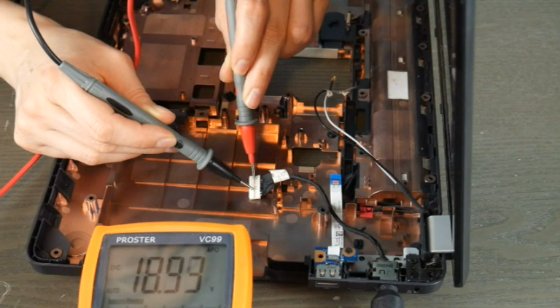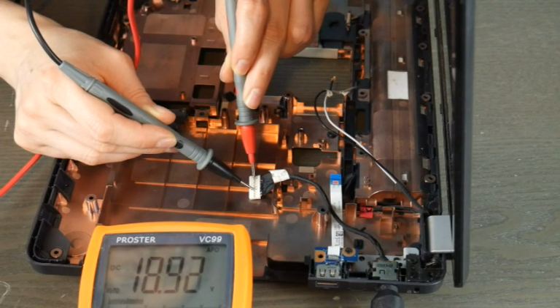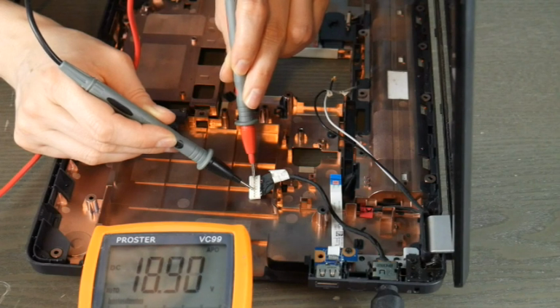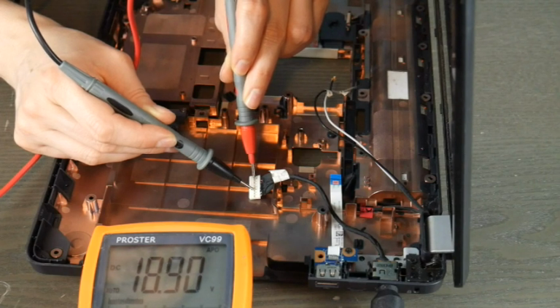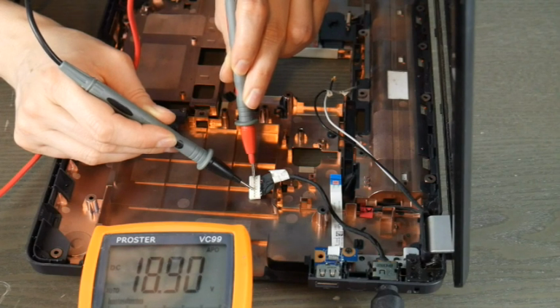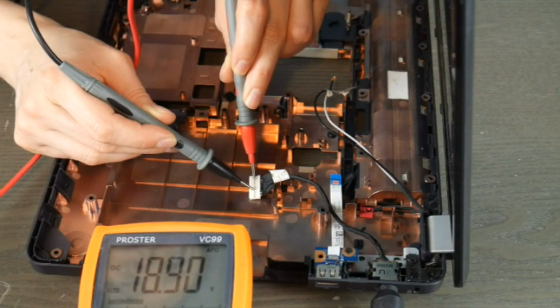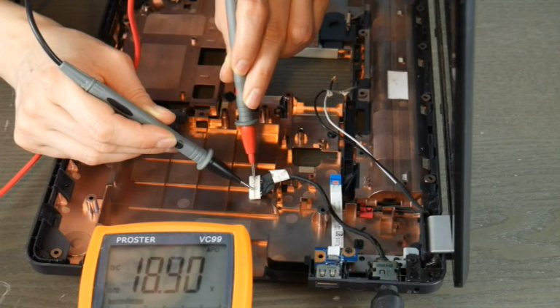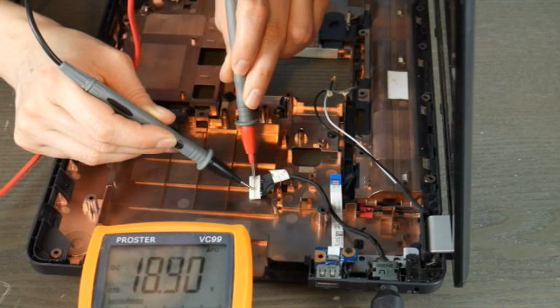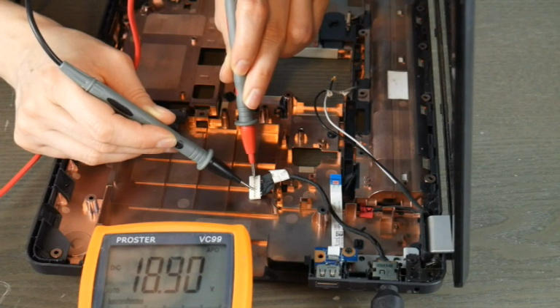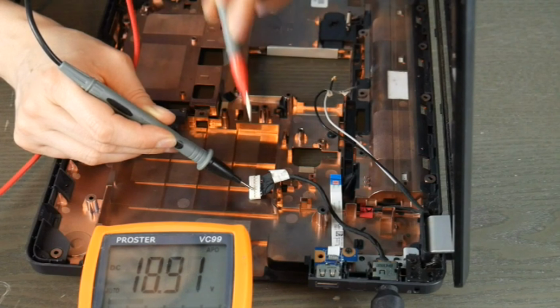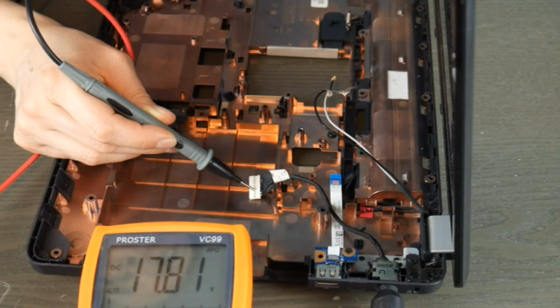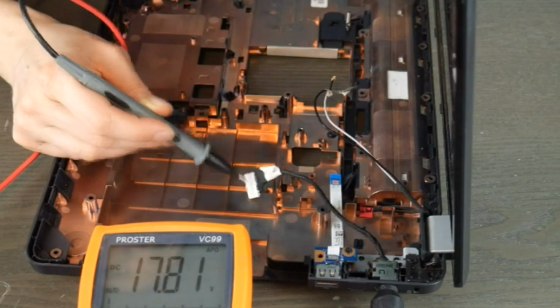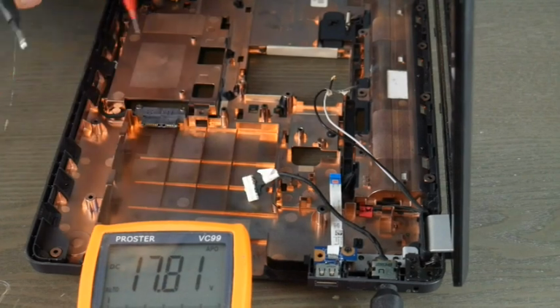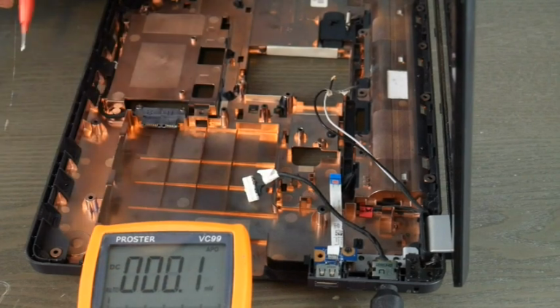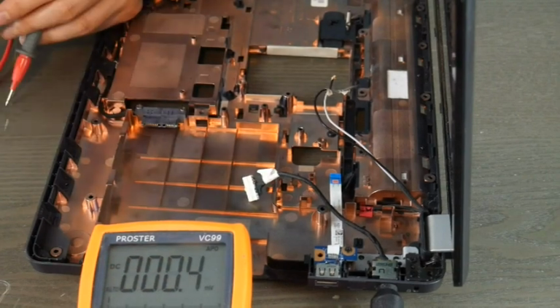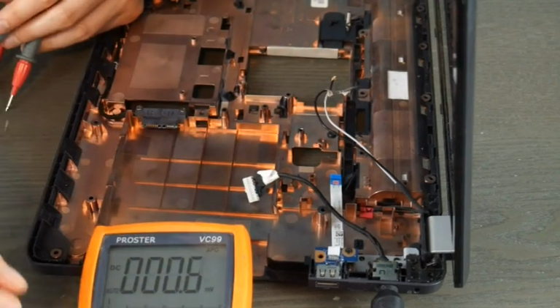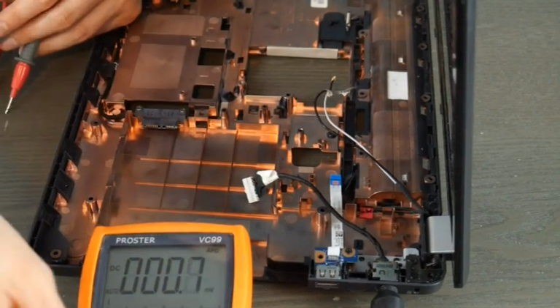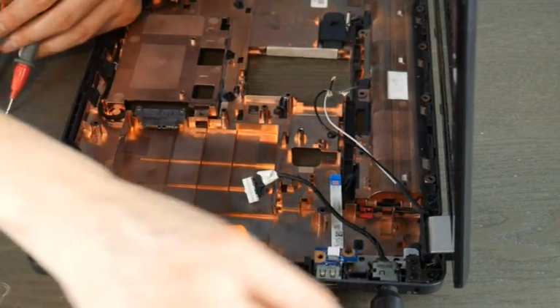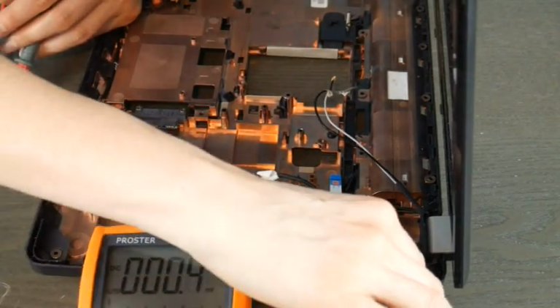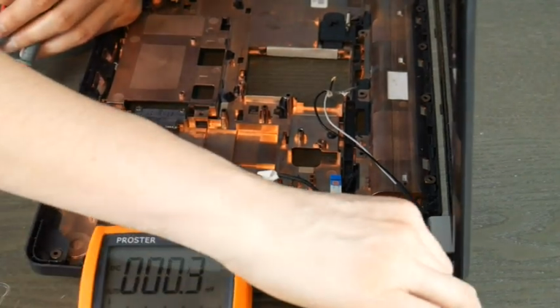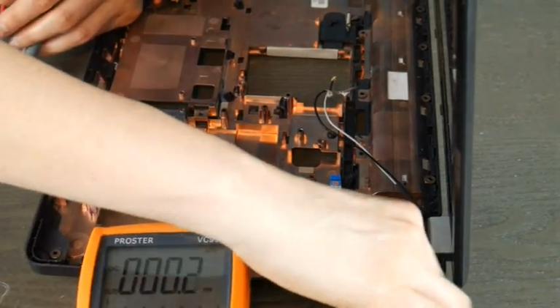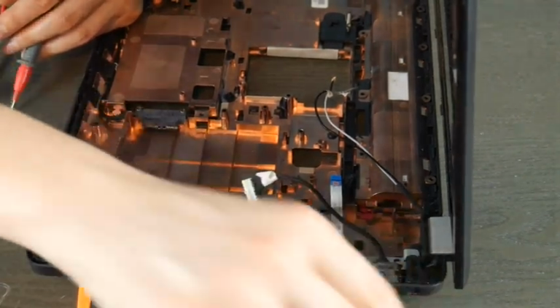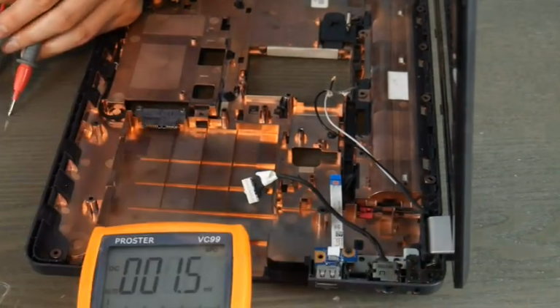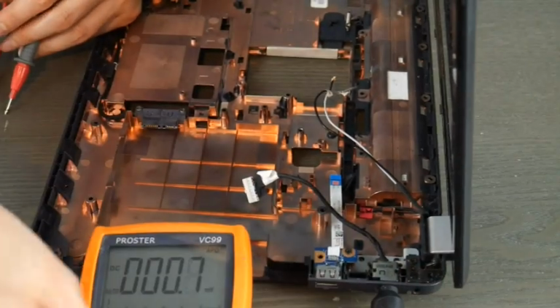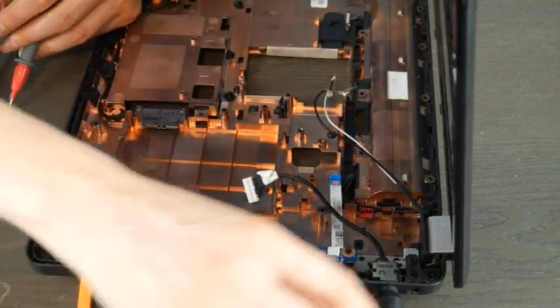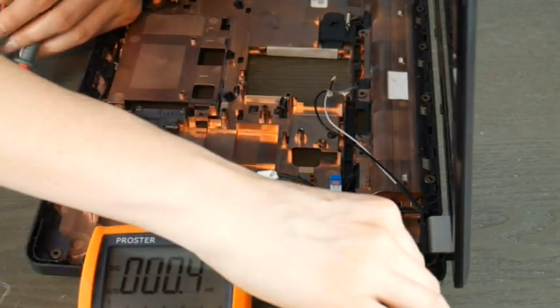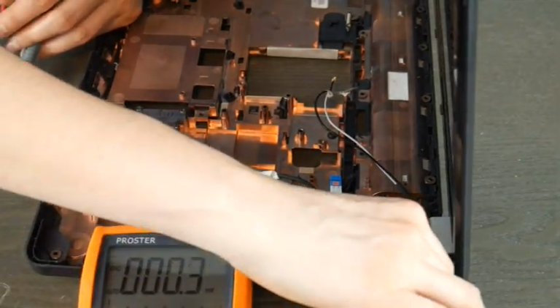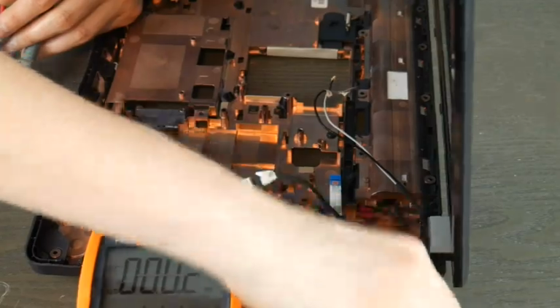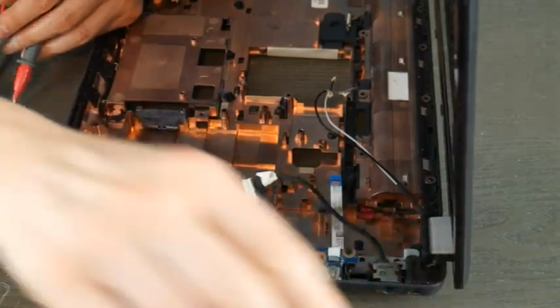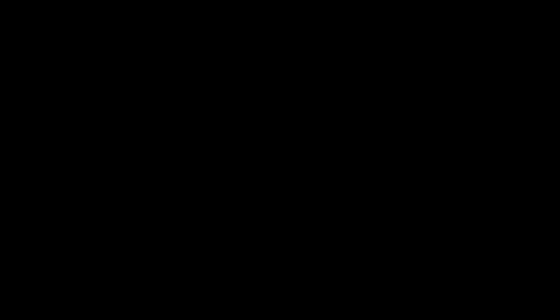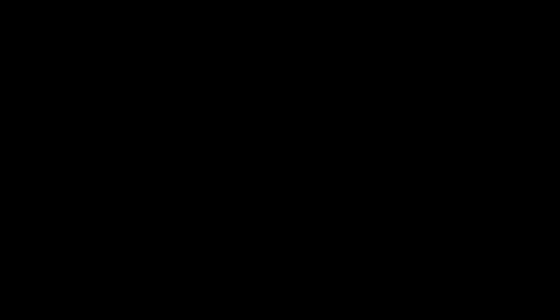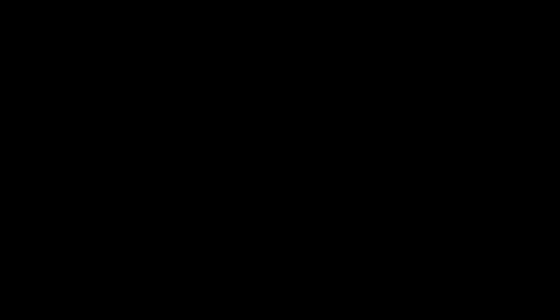If you aren't sure what your computer needs, you can also look underneath and see what voltage rating is suggested. From one to another, this is Liz signing out.